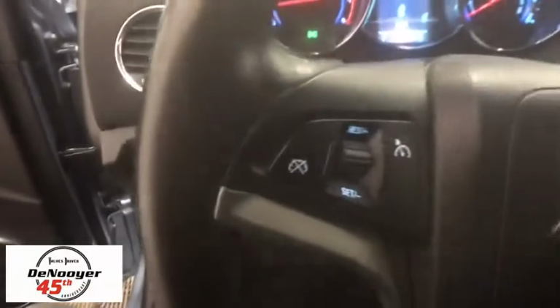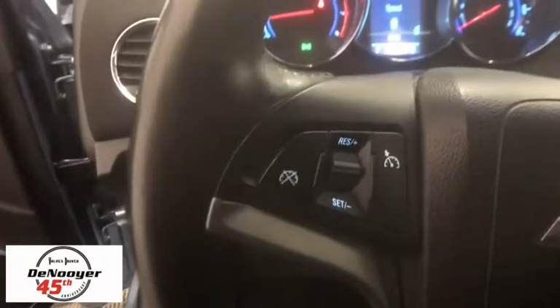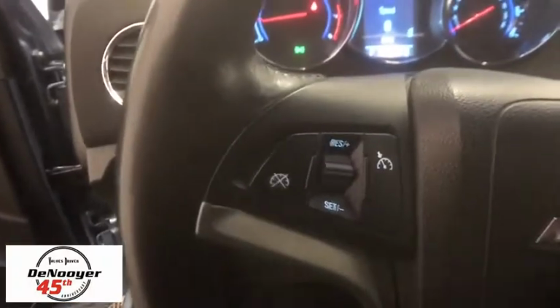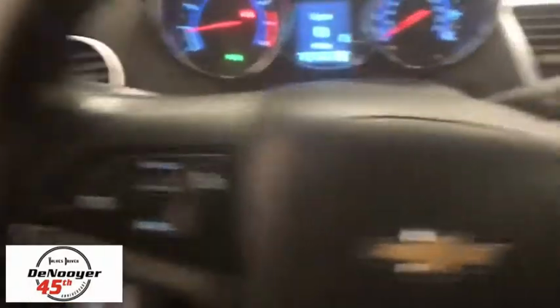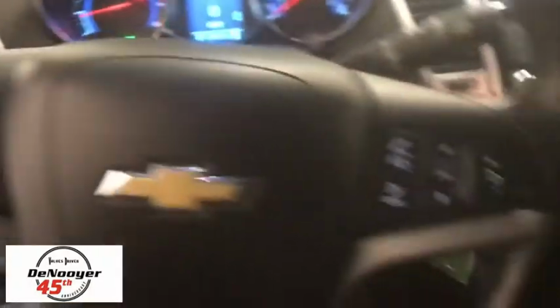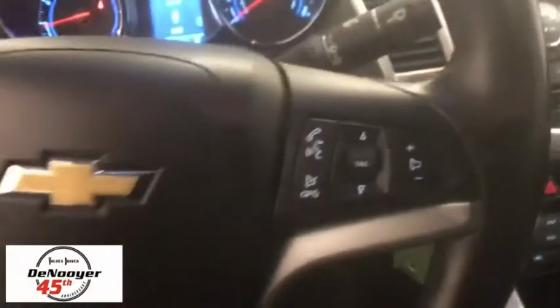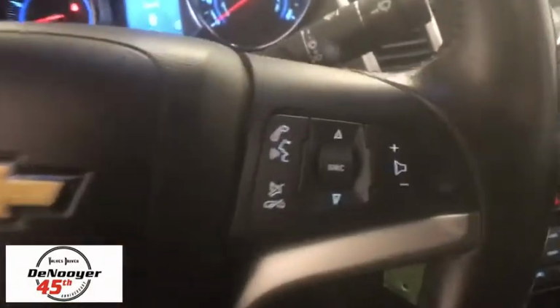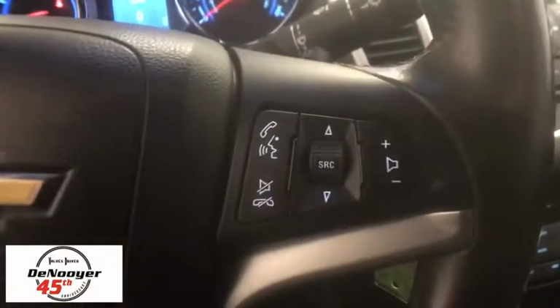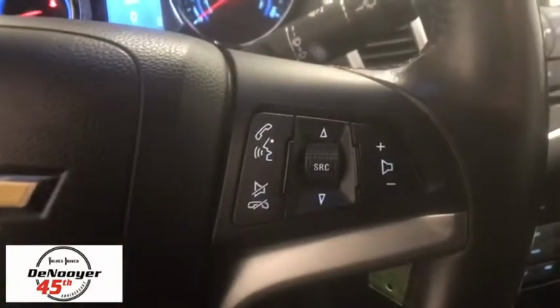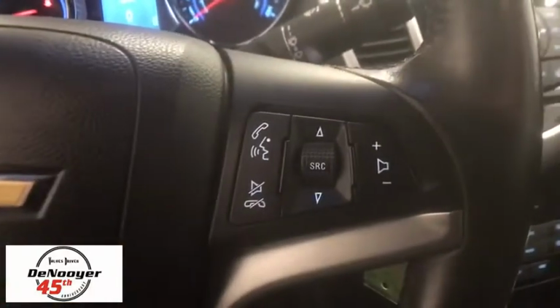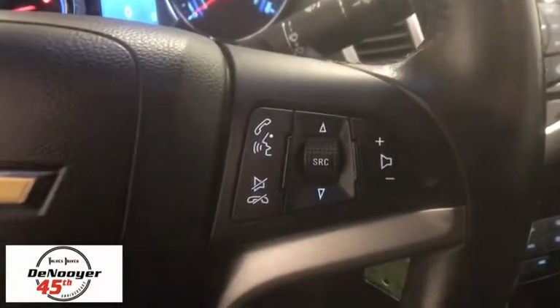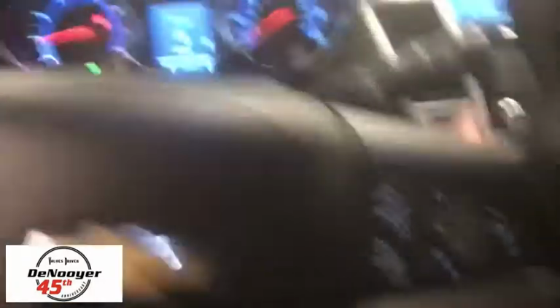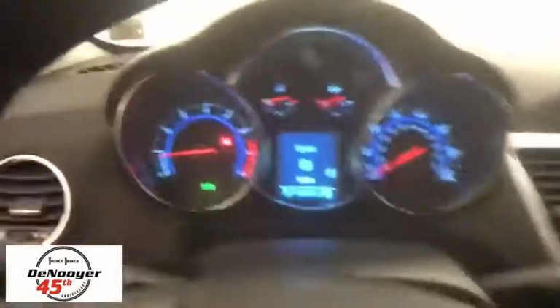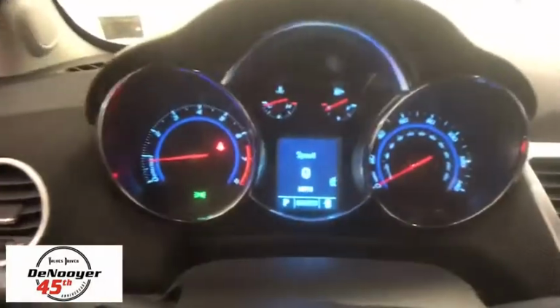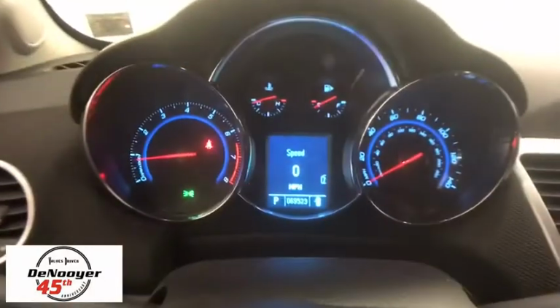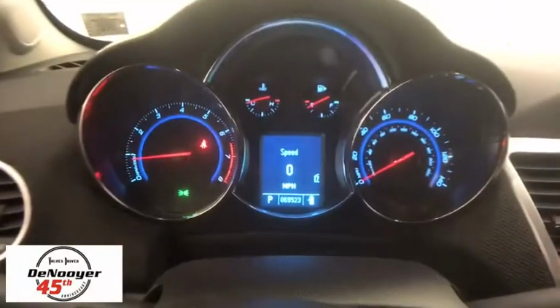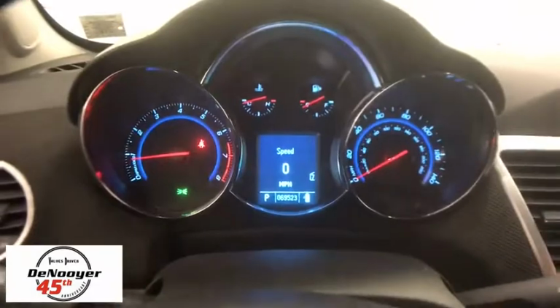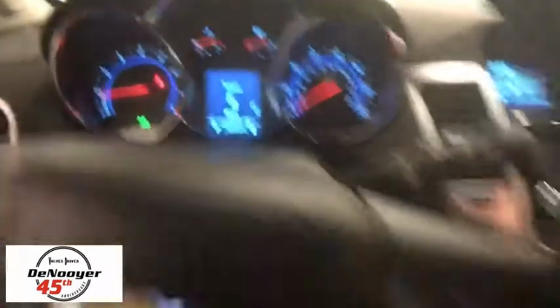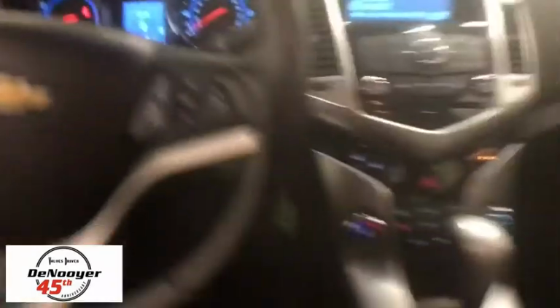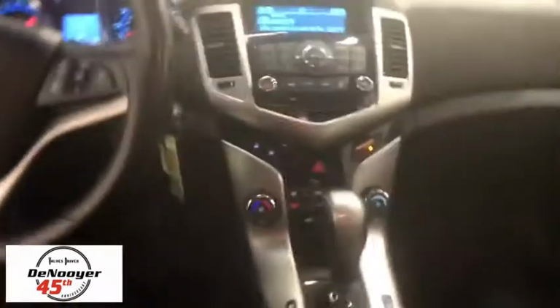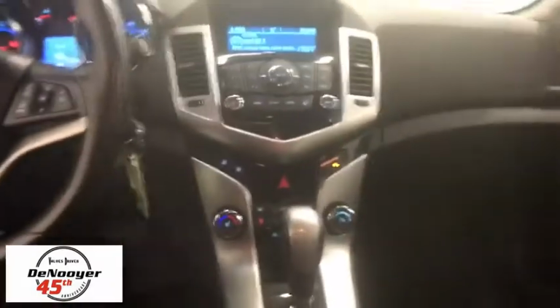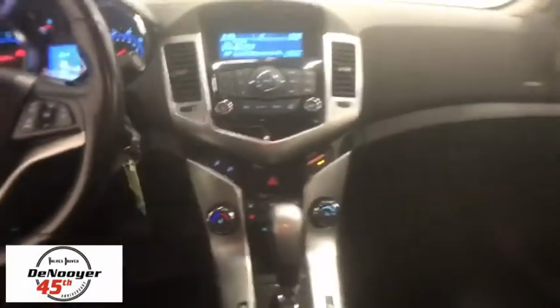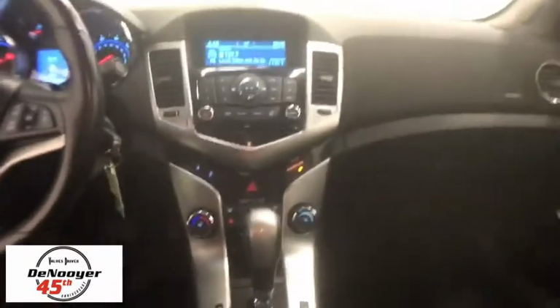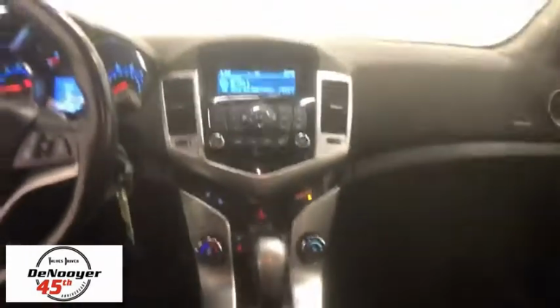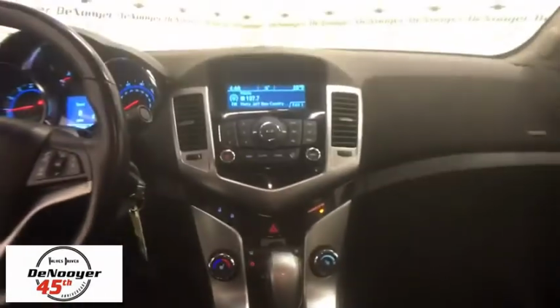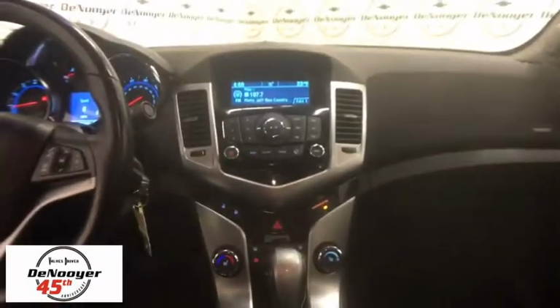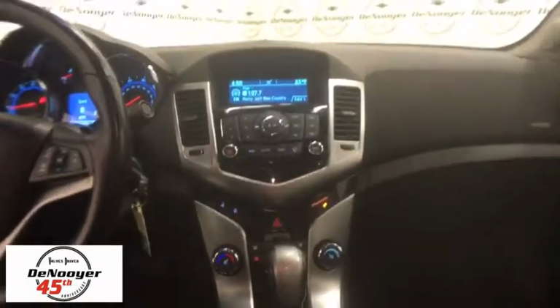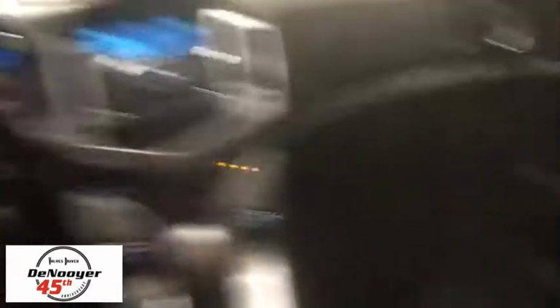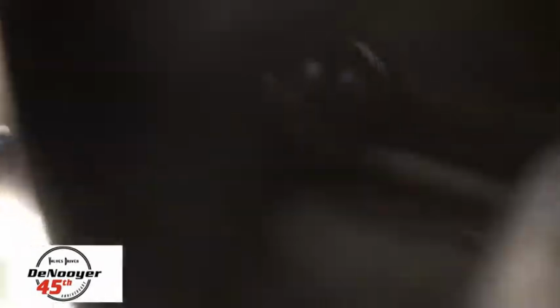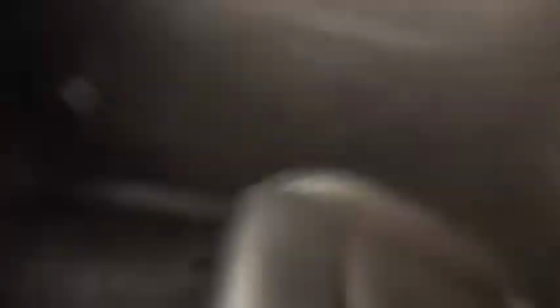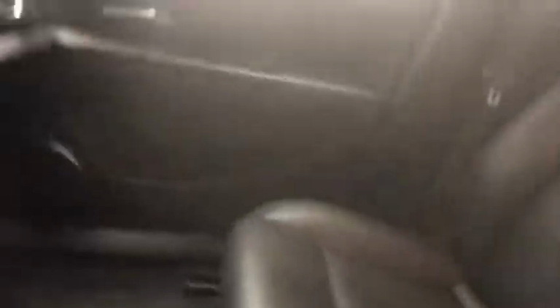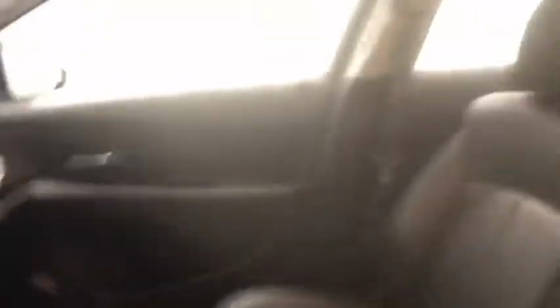Trip computer, remote keyless entry, tachometer, panic alarm, brake assist, front bucket seats, front reading lamps, driver vanity mirror, tilt steering wheel.